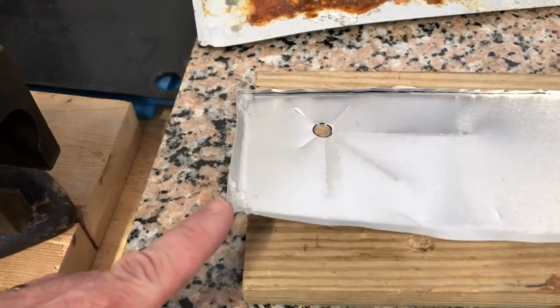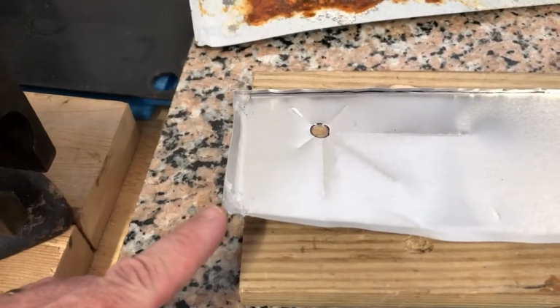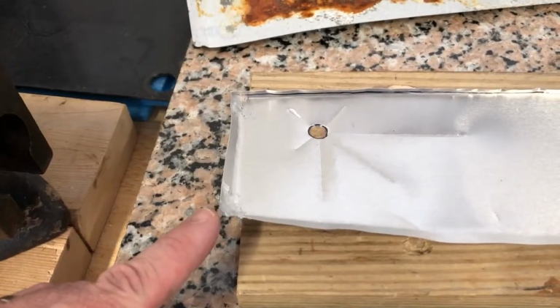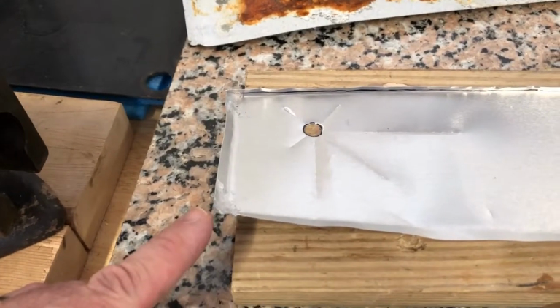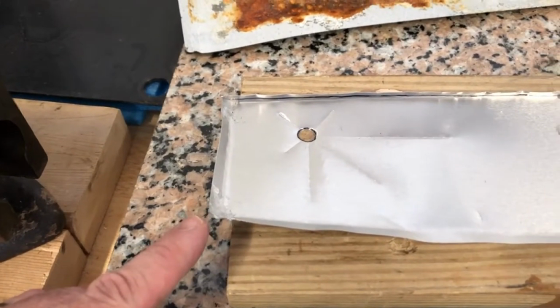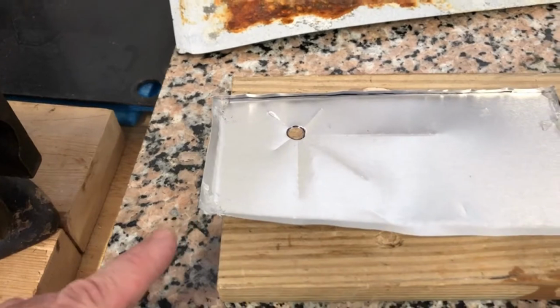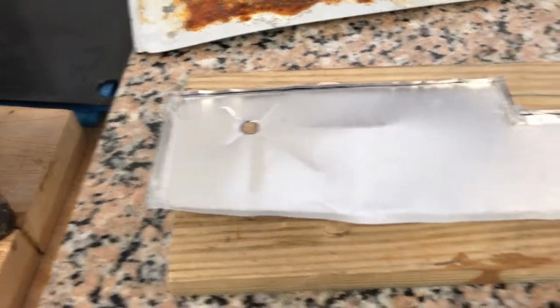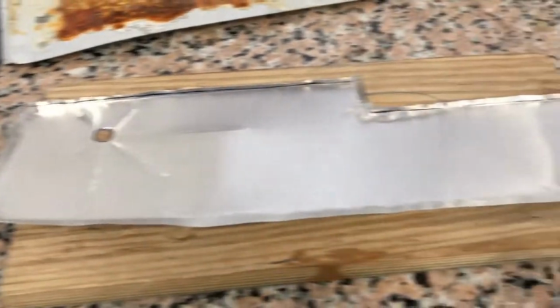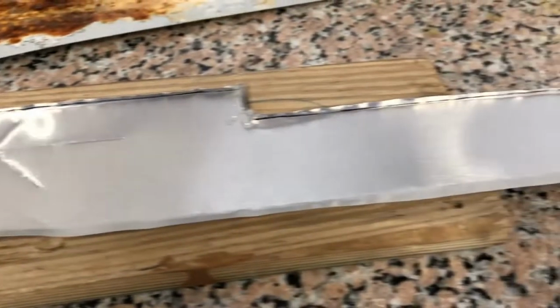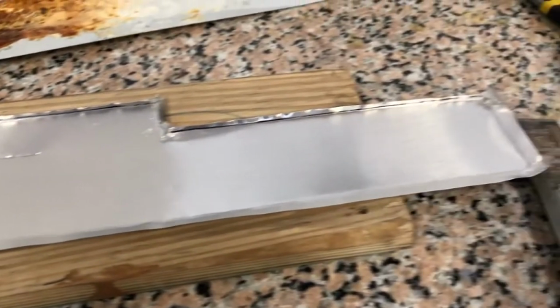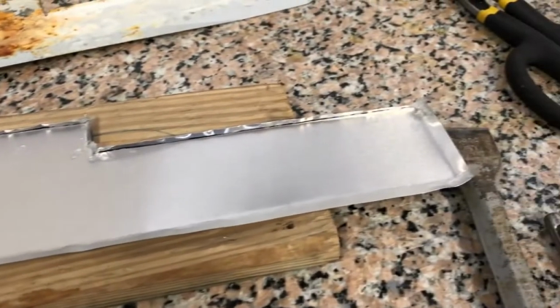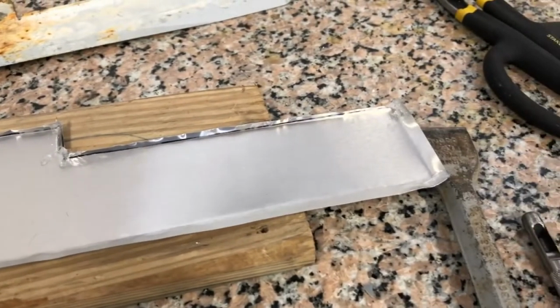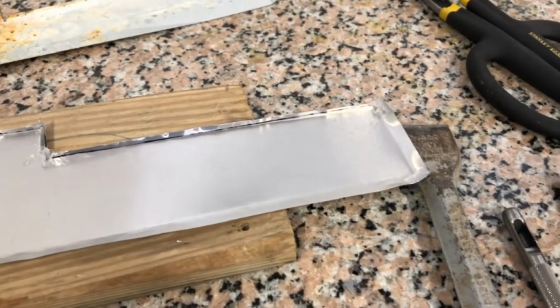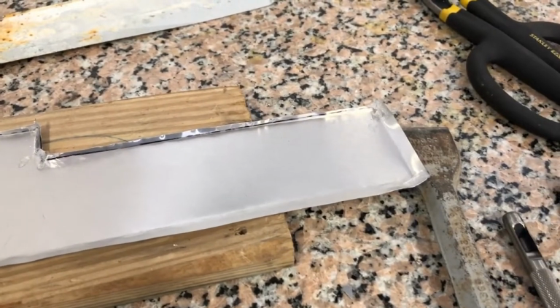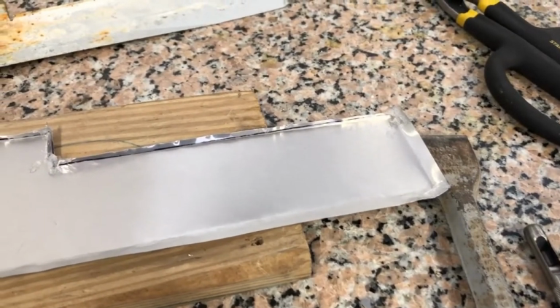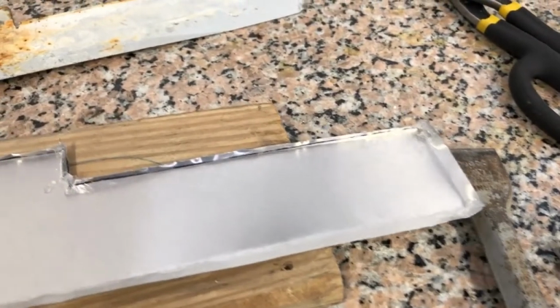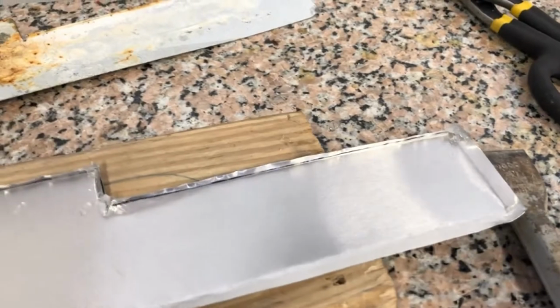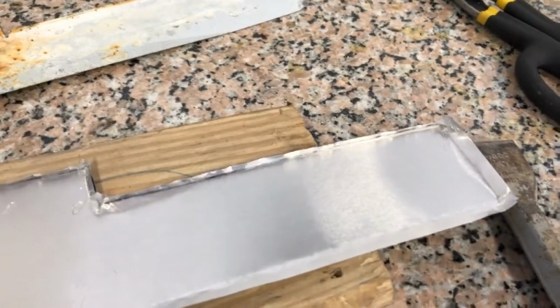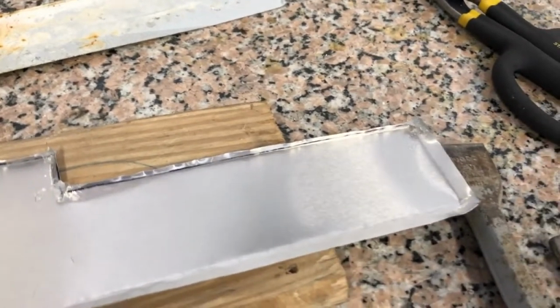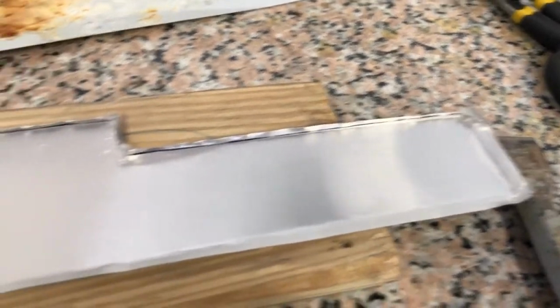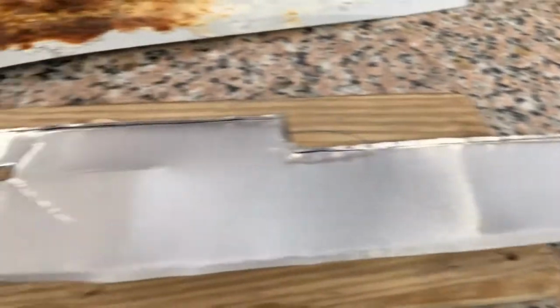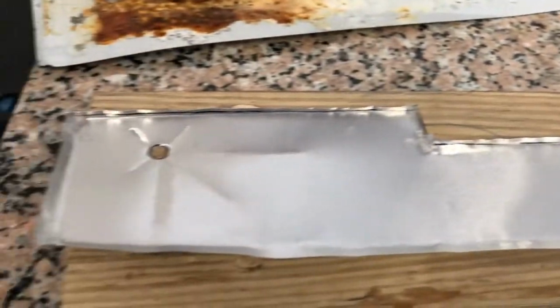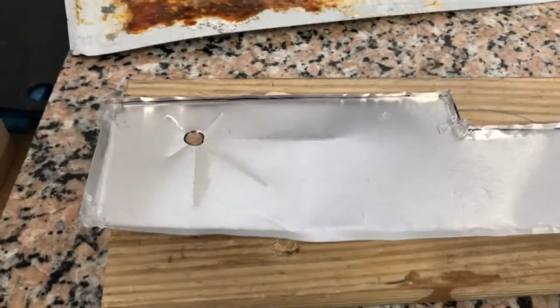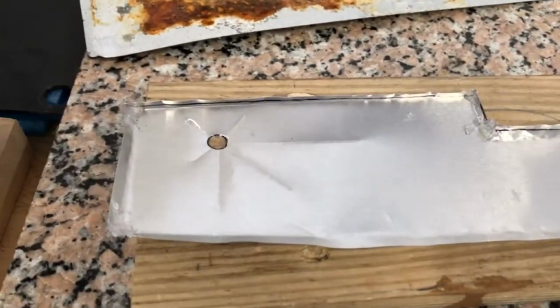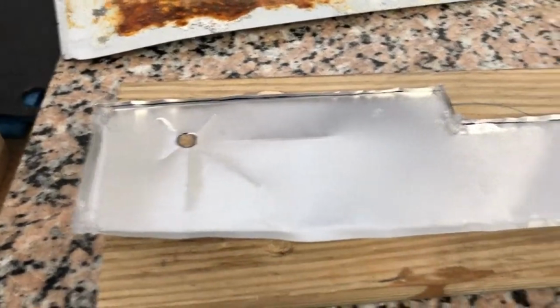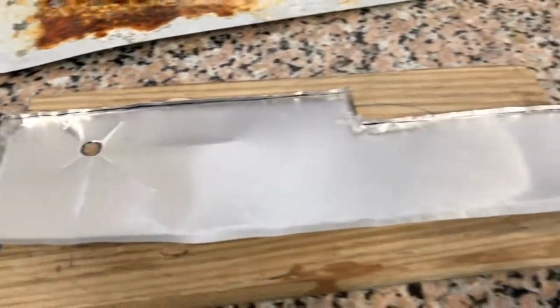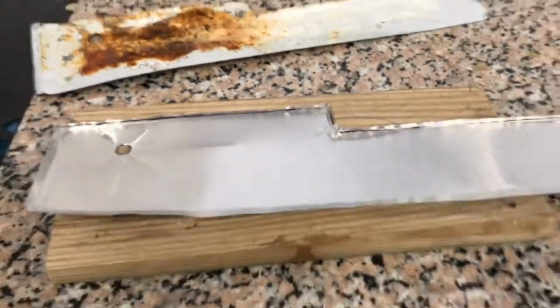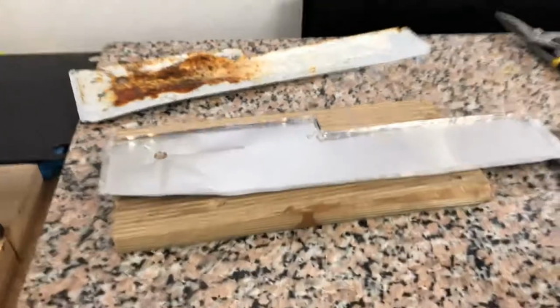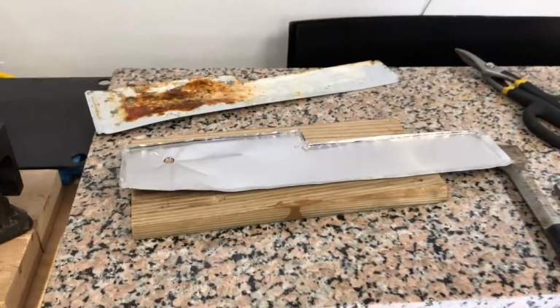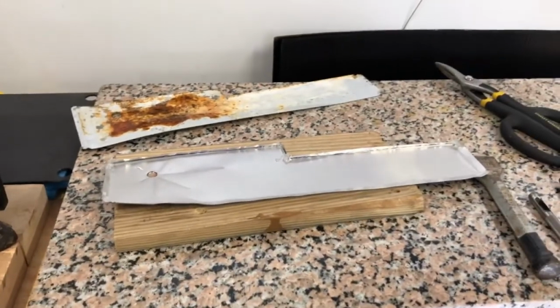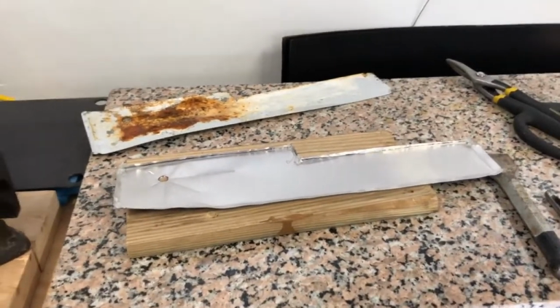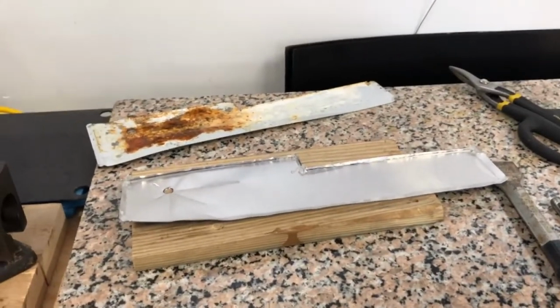I put some clear silicone on the corners where I had to fold them up in case they weren't exactly sealed. I'm going to let this dry and then see if I can install it.